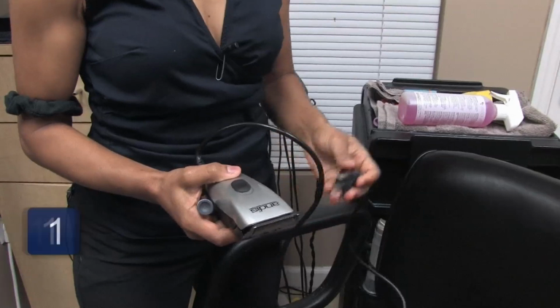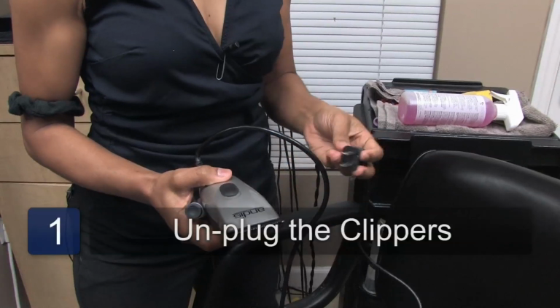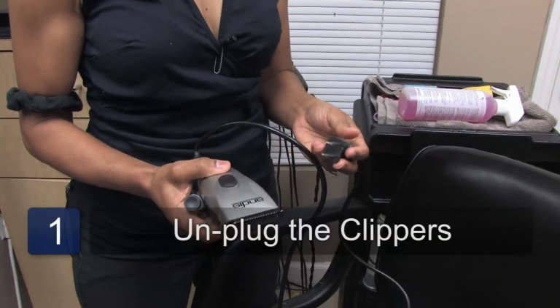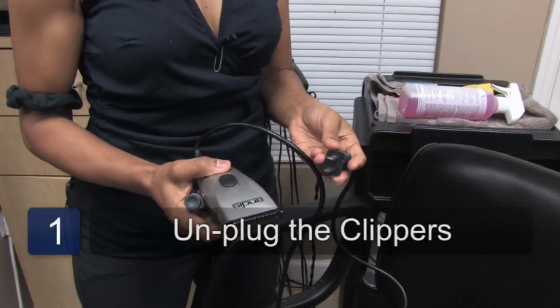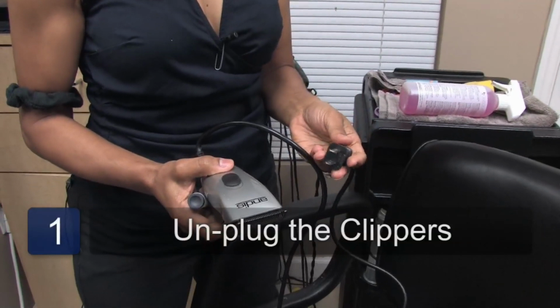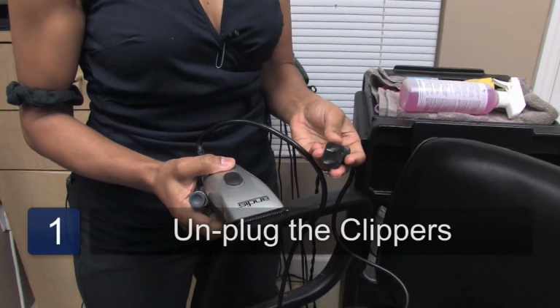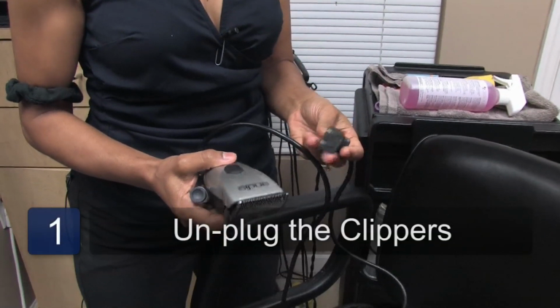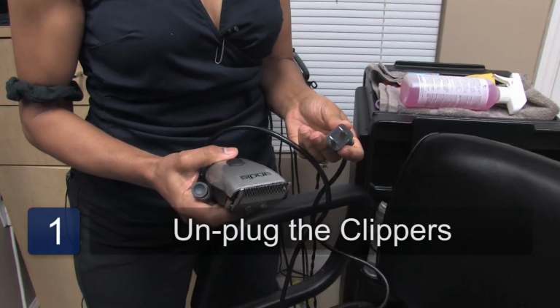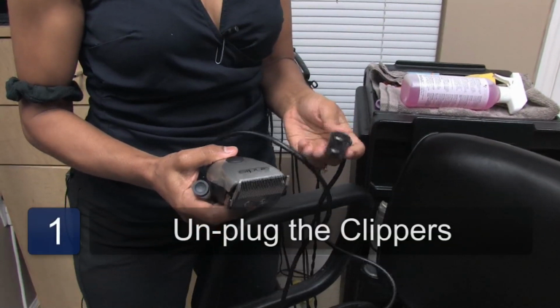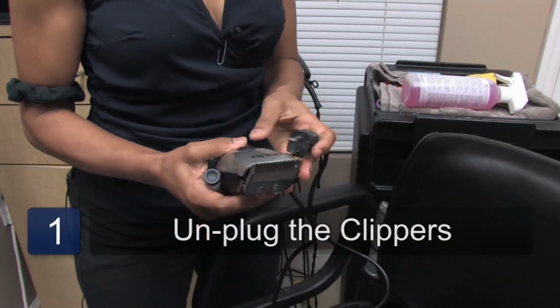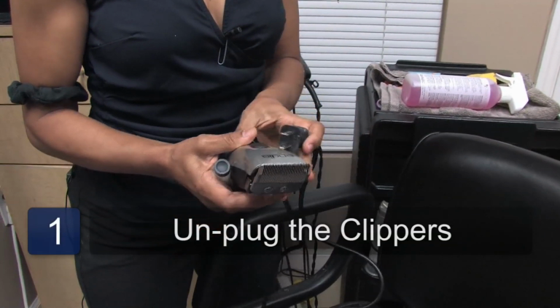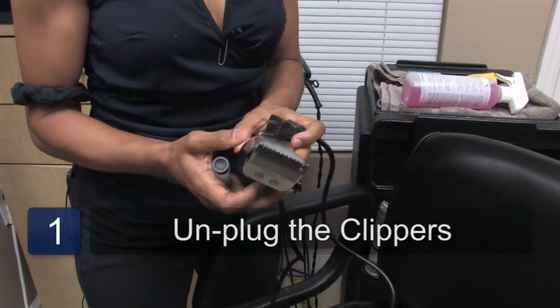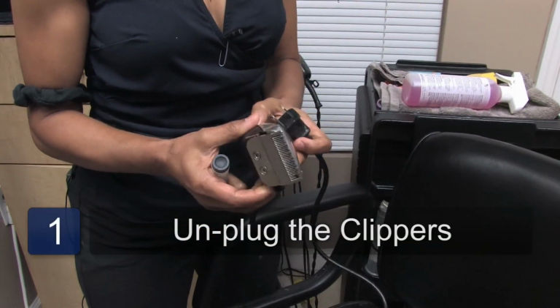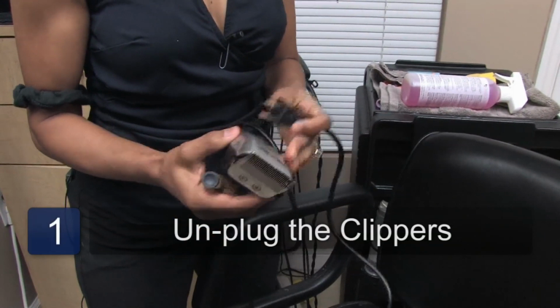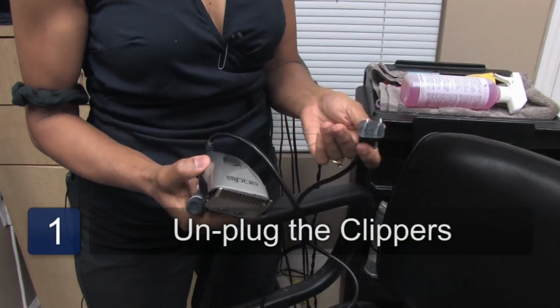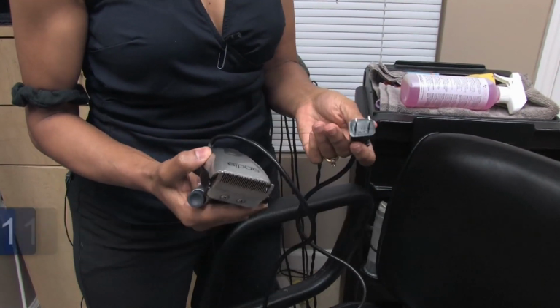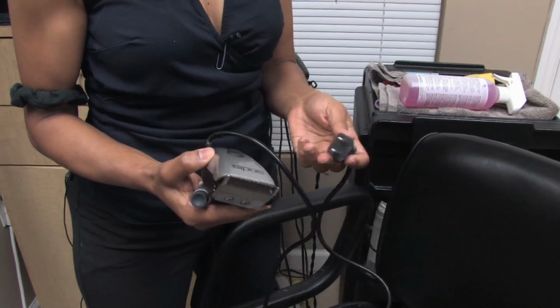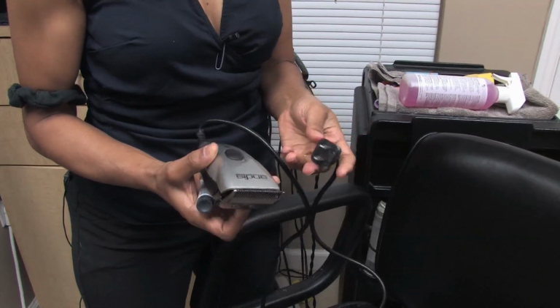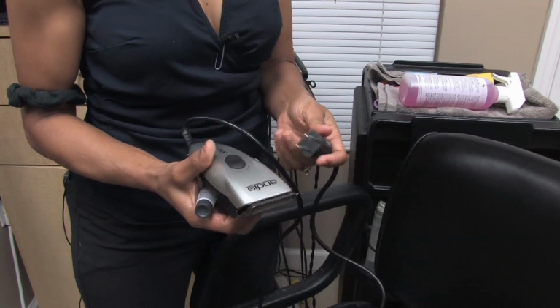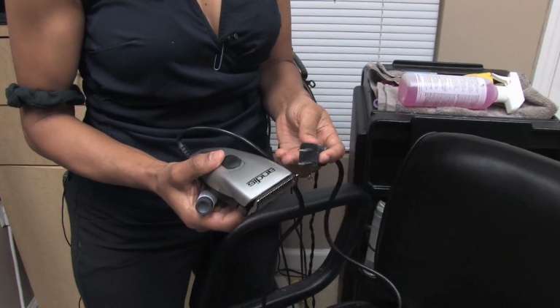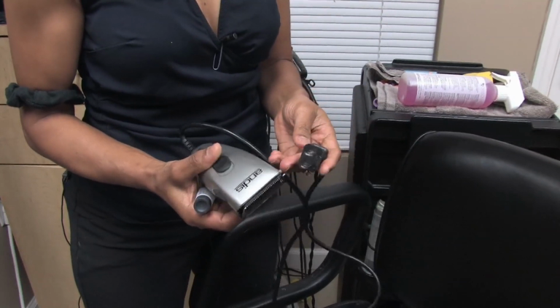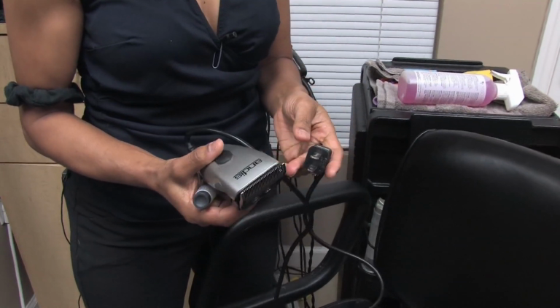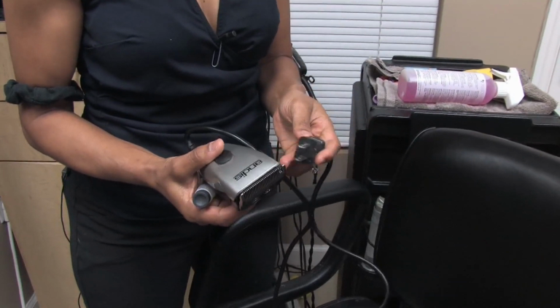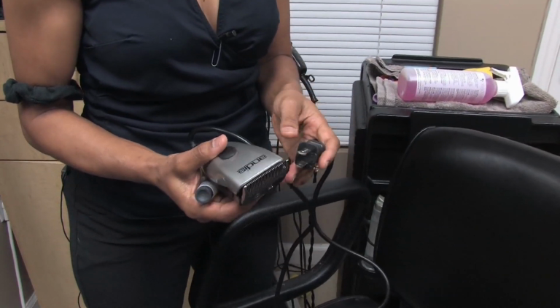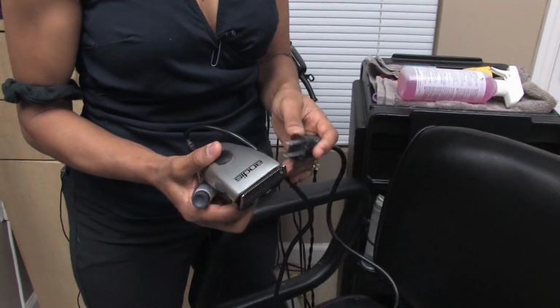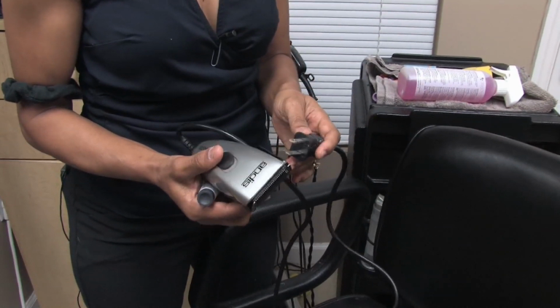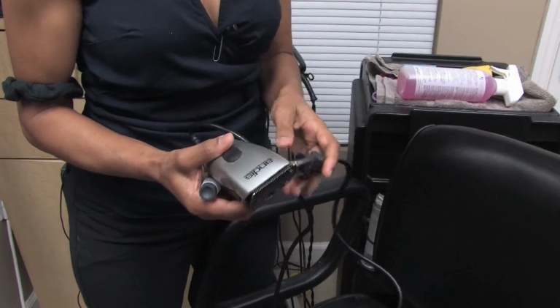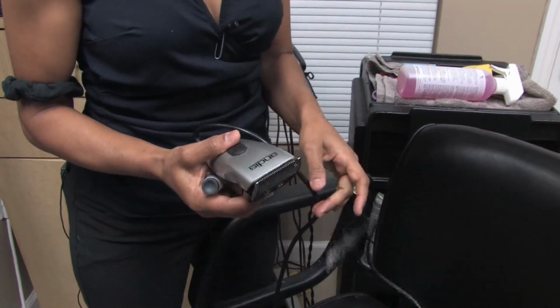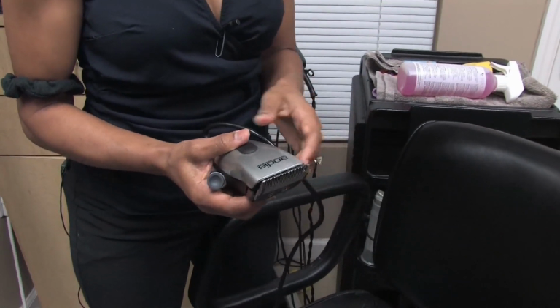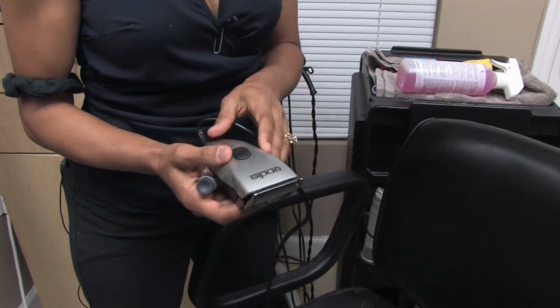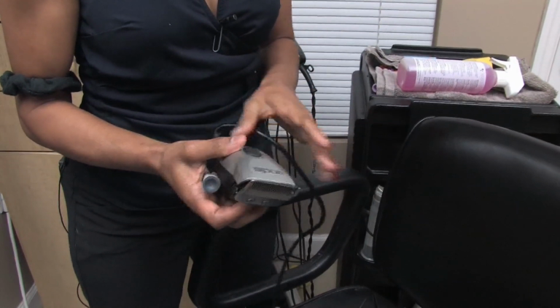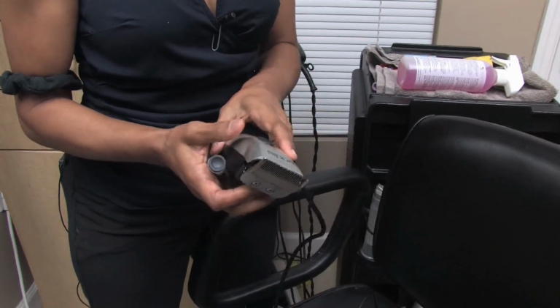The first step would be to make sure that the clippers are unplugged. You don't want to go ahead and put anything in the clippers while it's plugged in. Make sure it's unplugged.